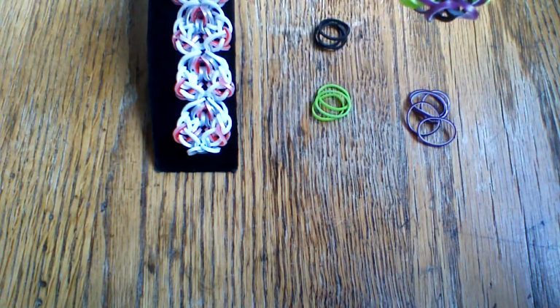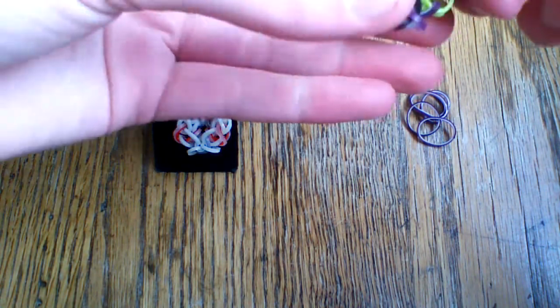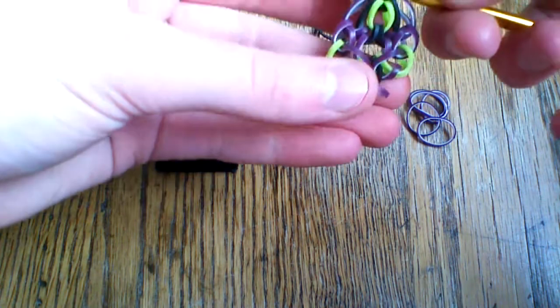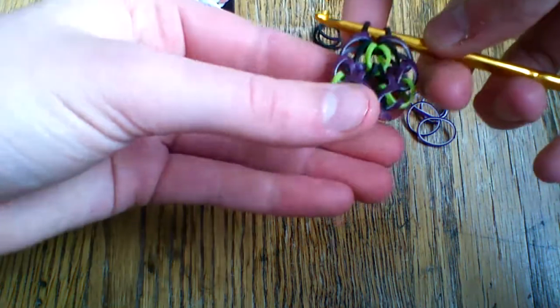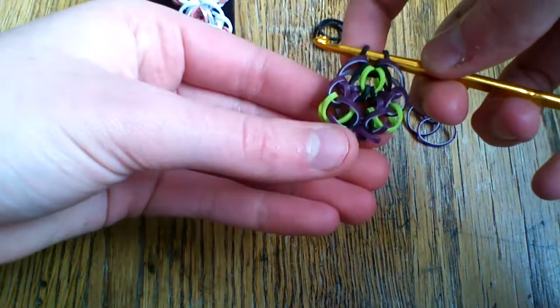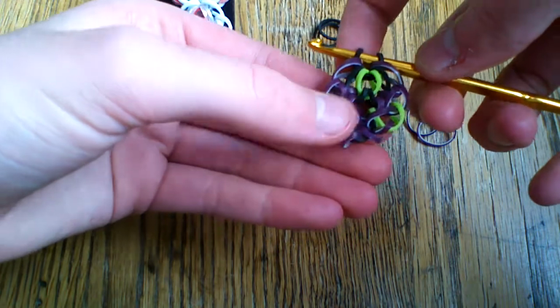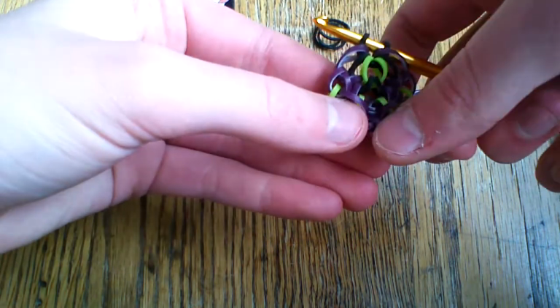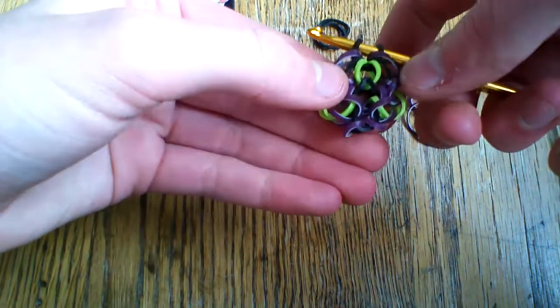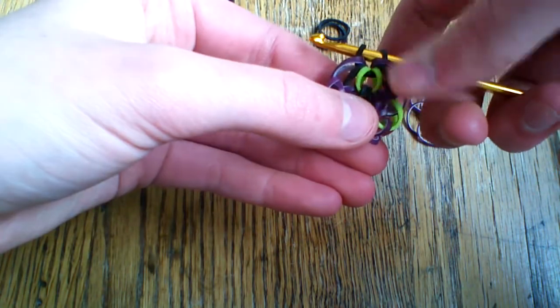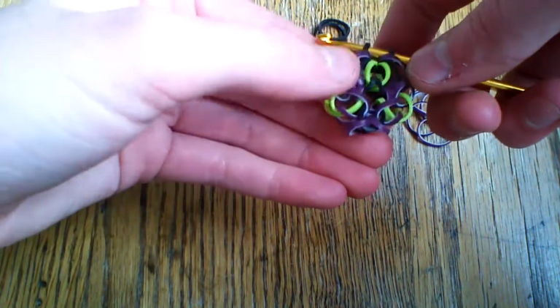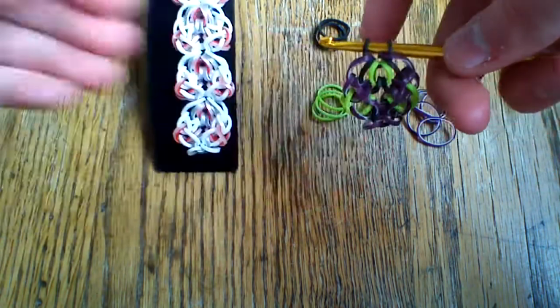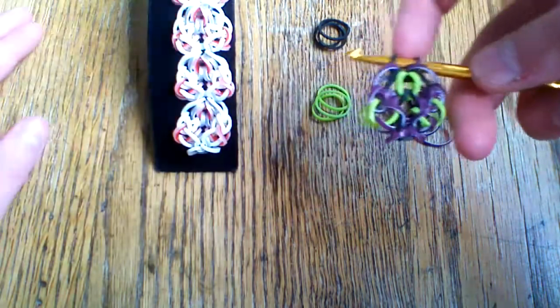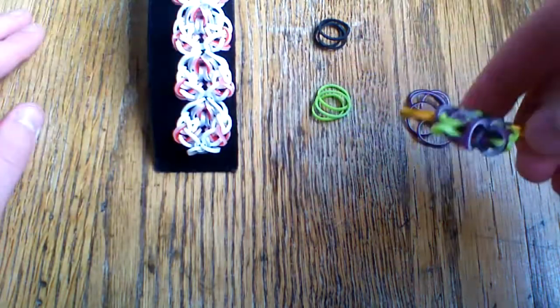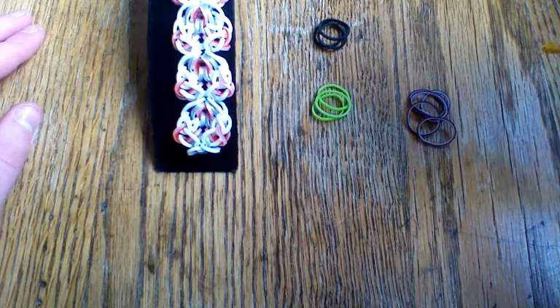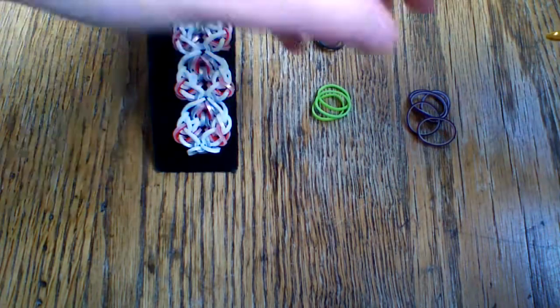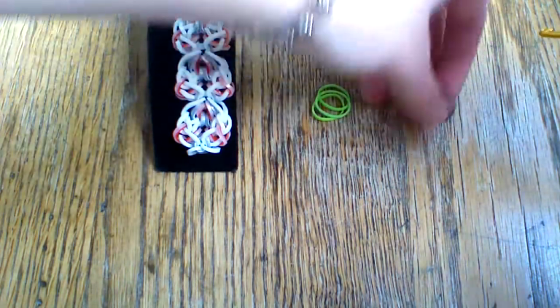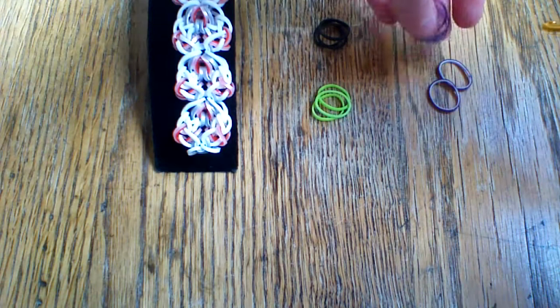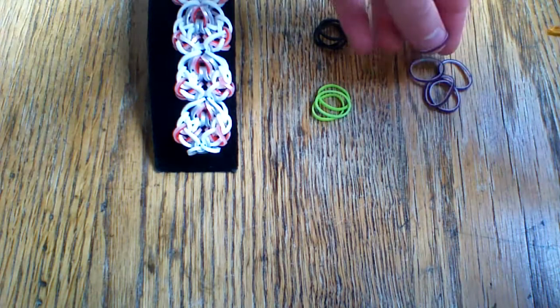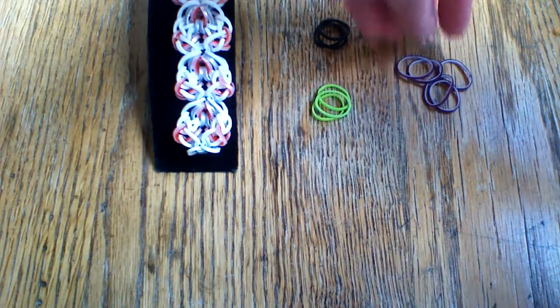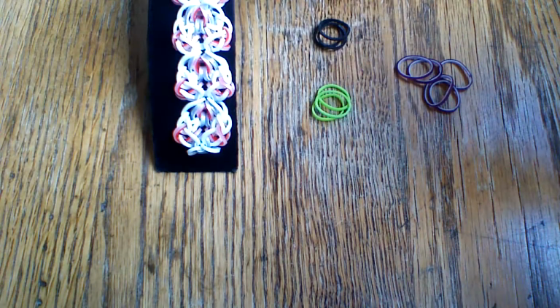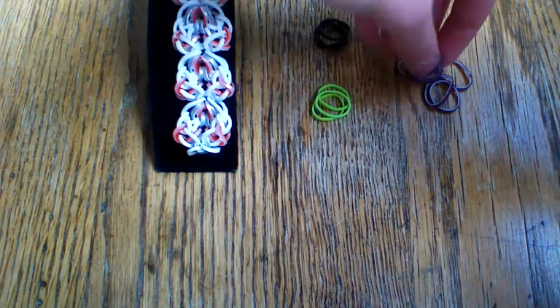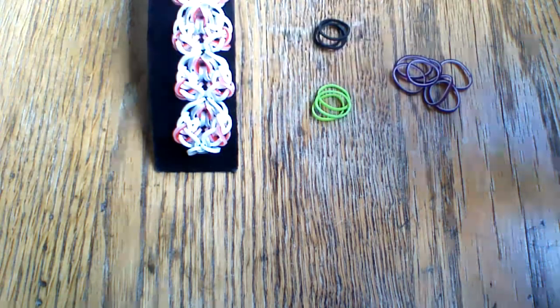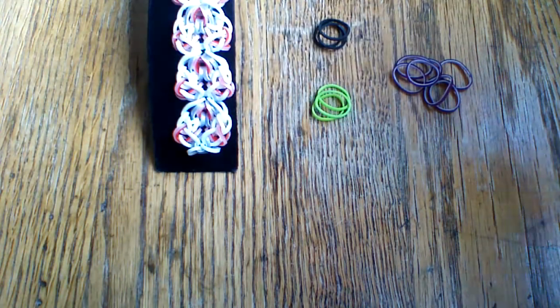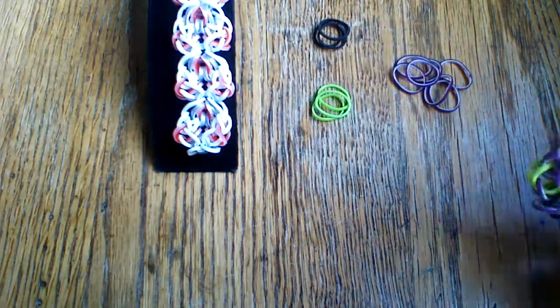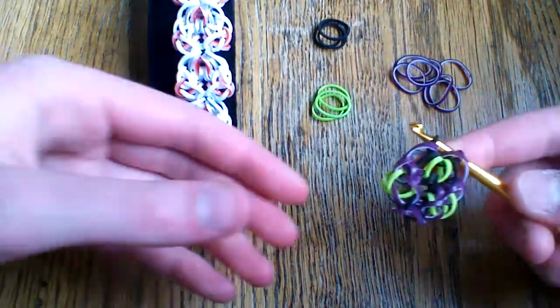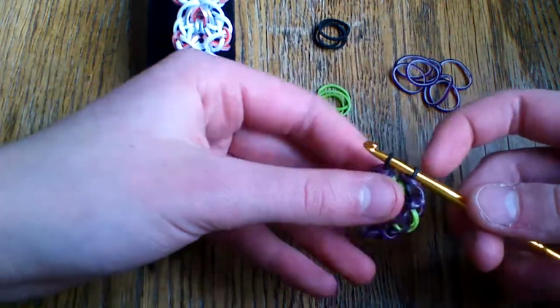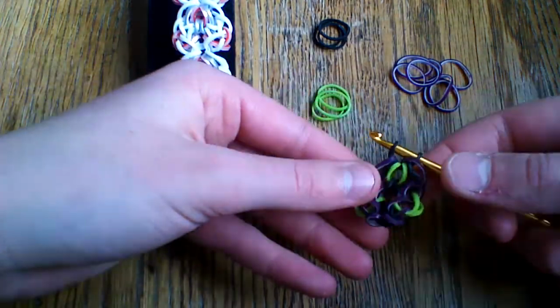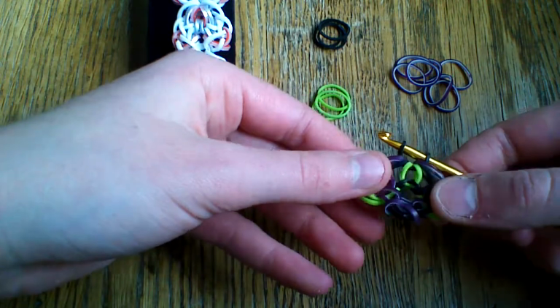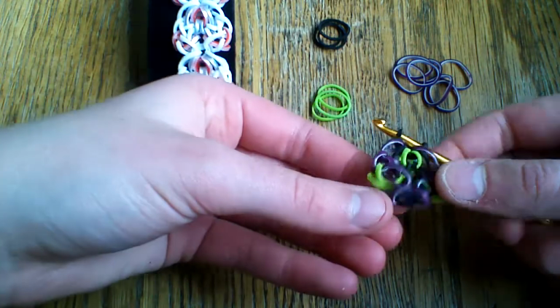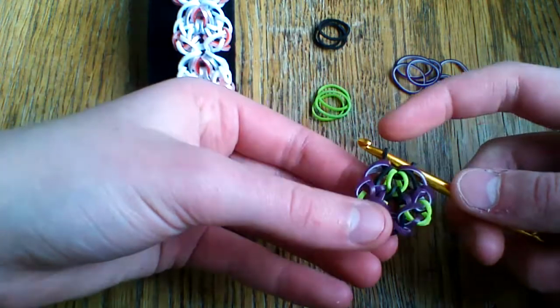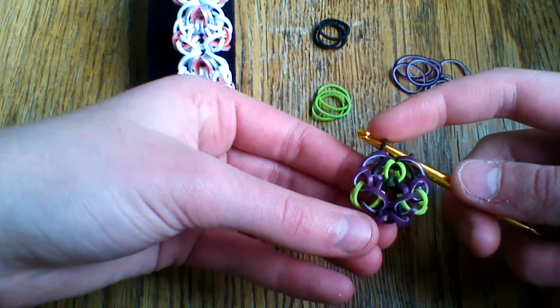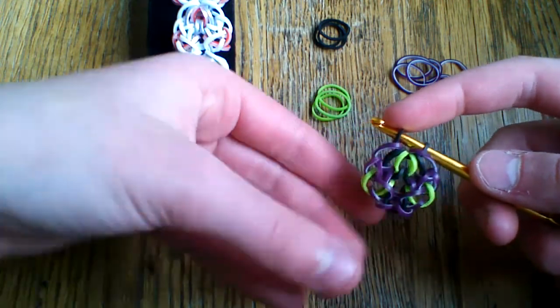For each section you're going to need three green and three black. And seven purple per section — I have five so I'm going to get two more. Then just start from the beginning with the purple band.